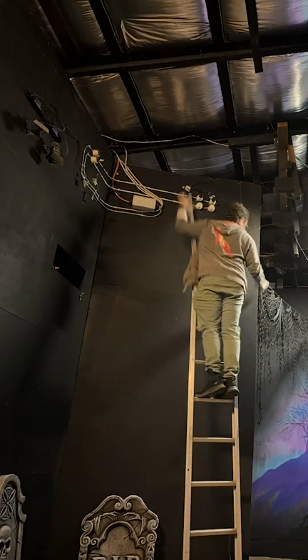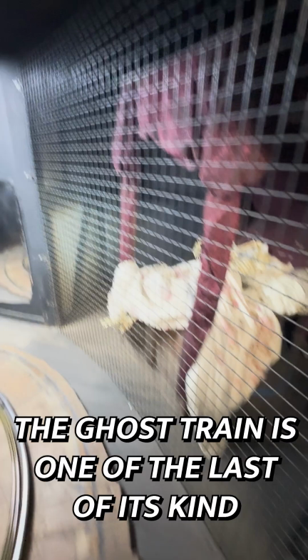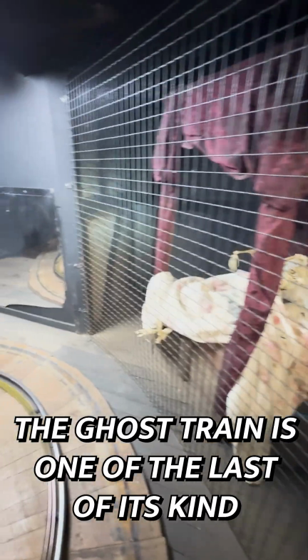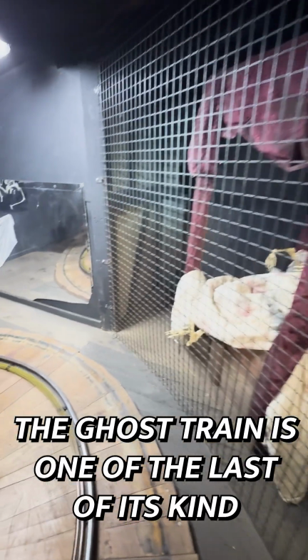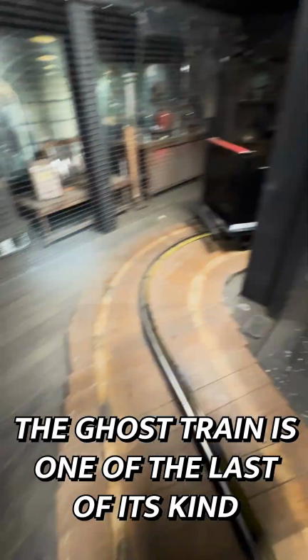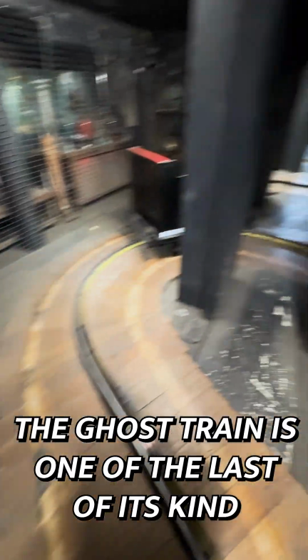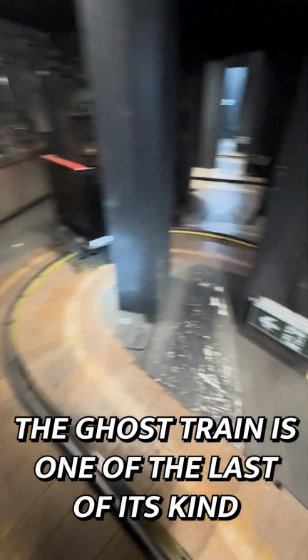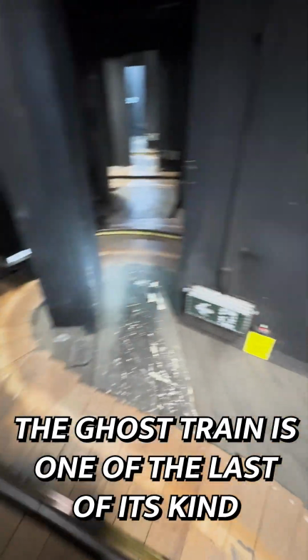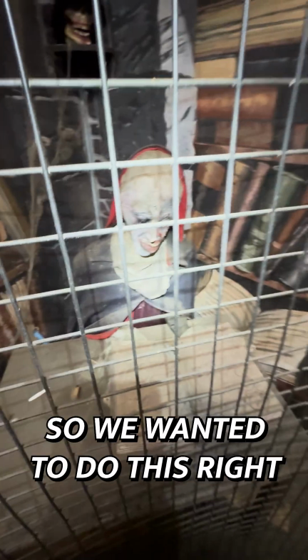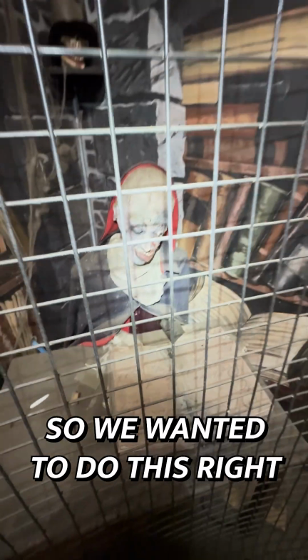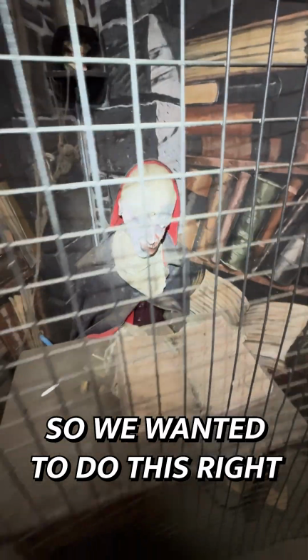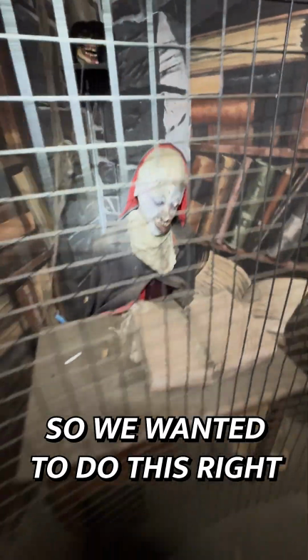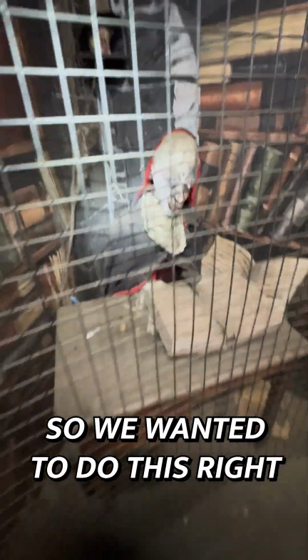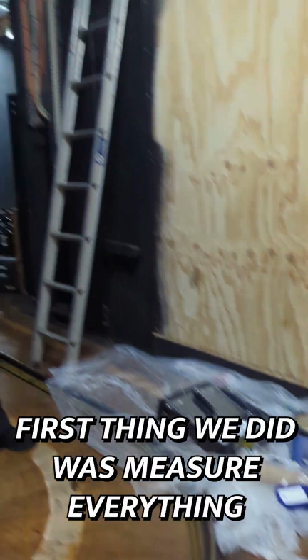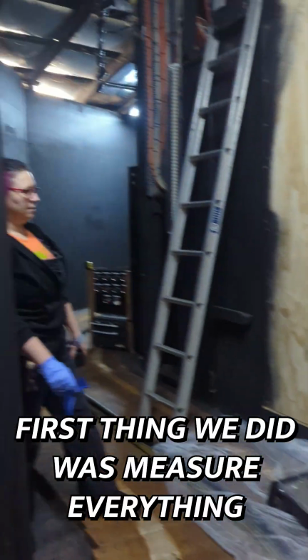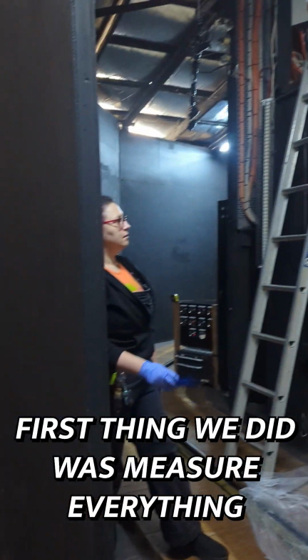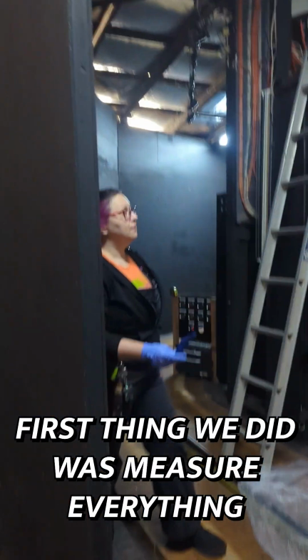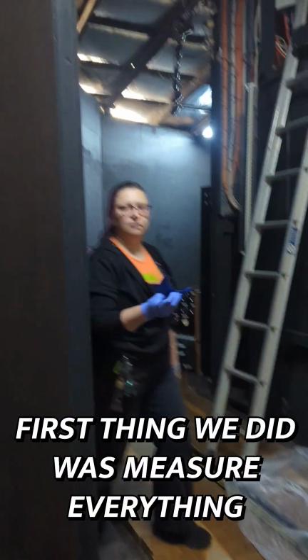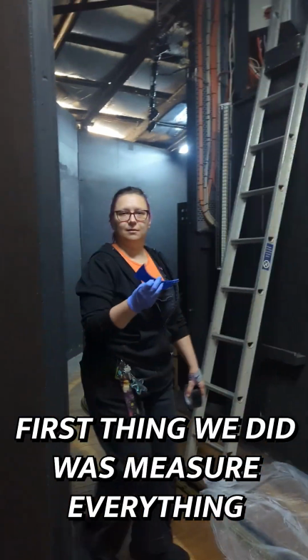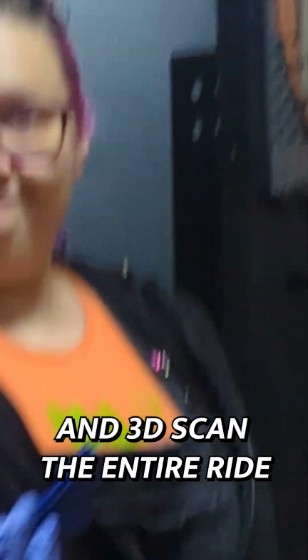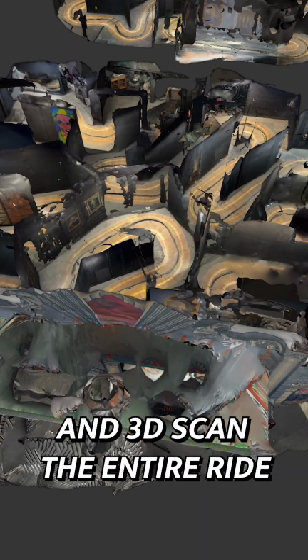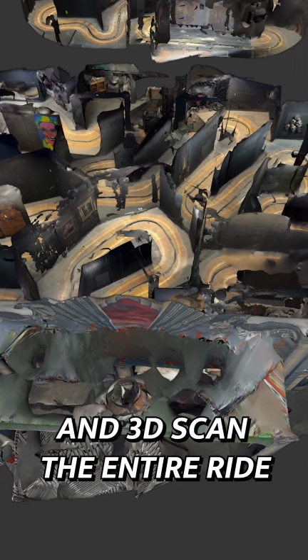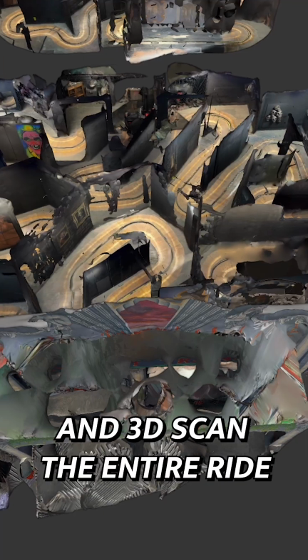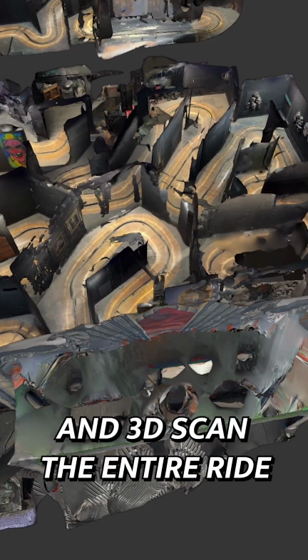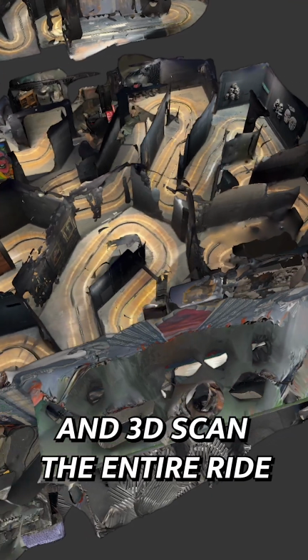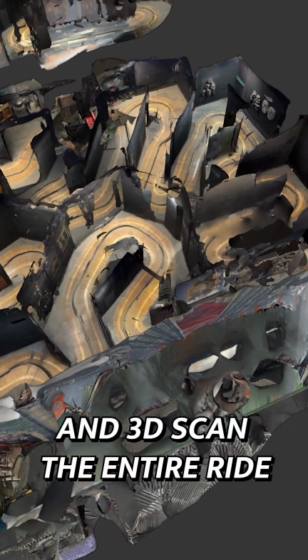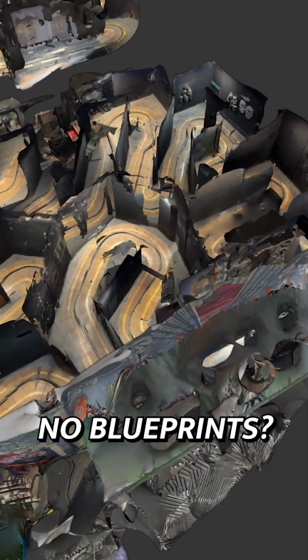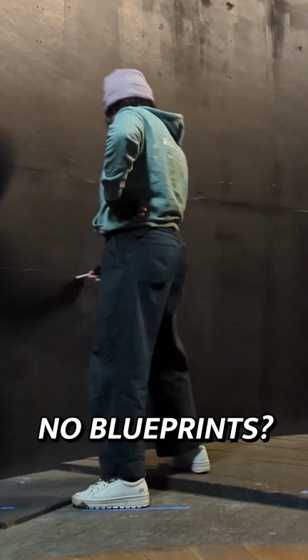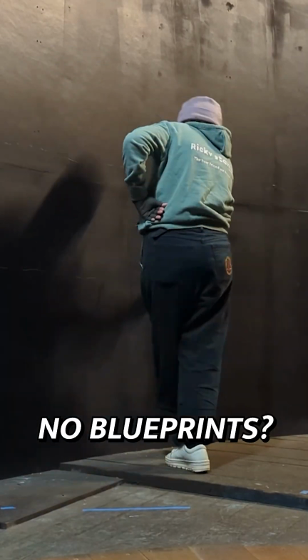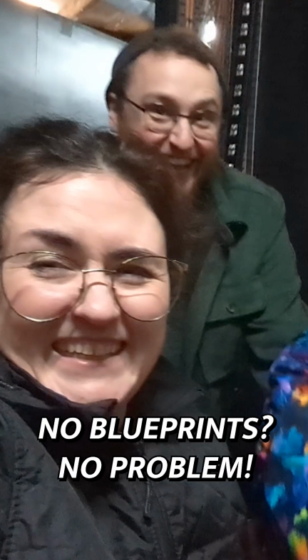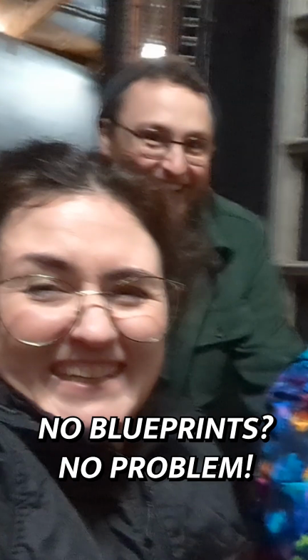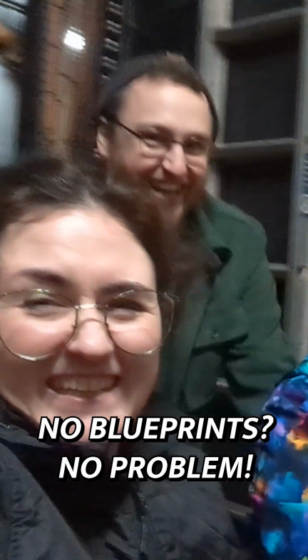The Ghost Train is one of the last of its kind, so we wanted to do this right. The first thing we did was measure everything and 3D scan the entire ride. No blueprints, no problem.